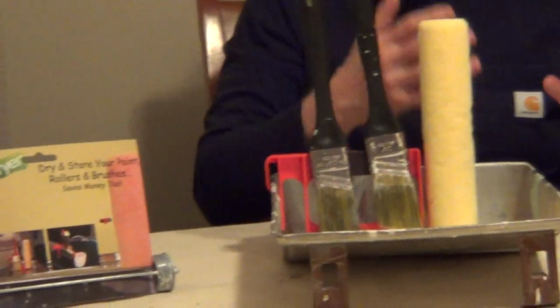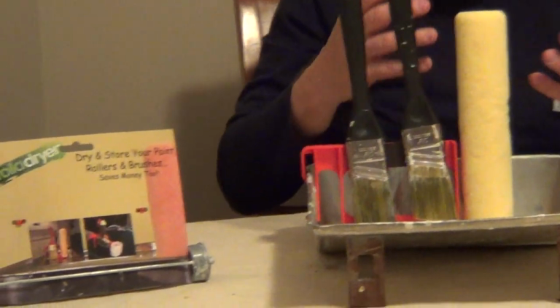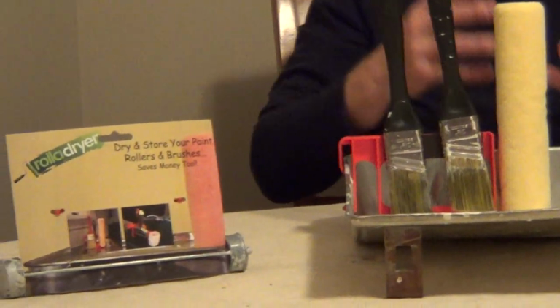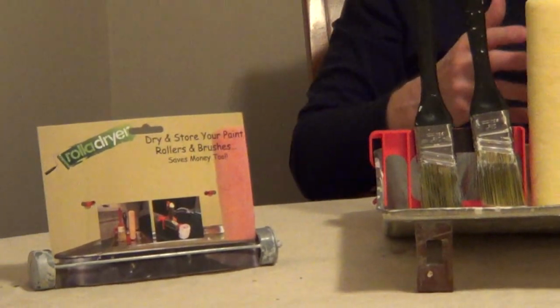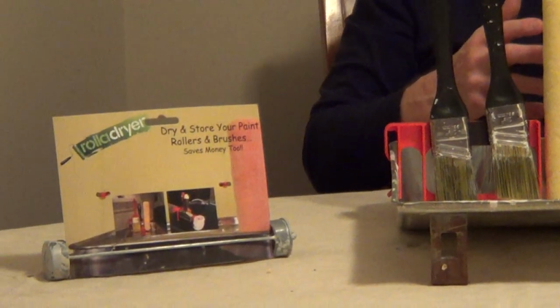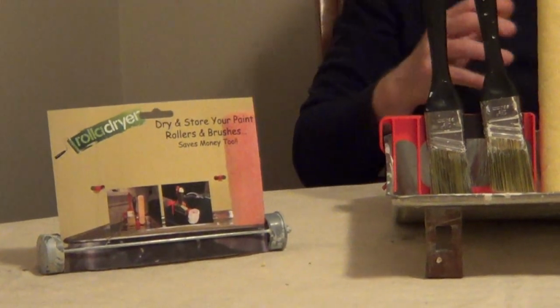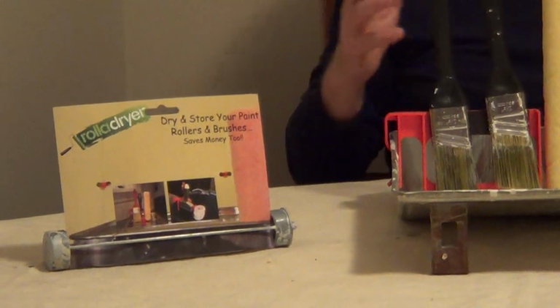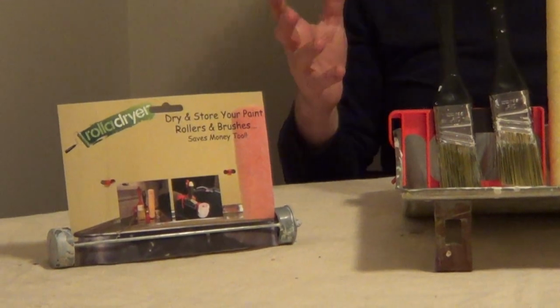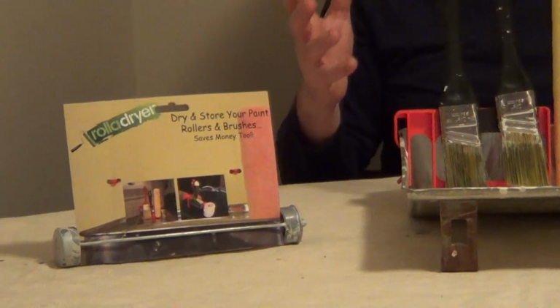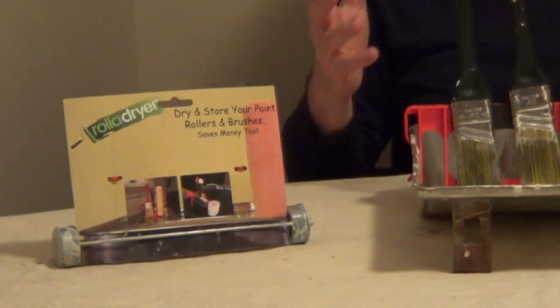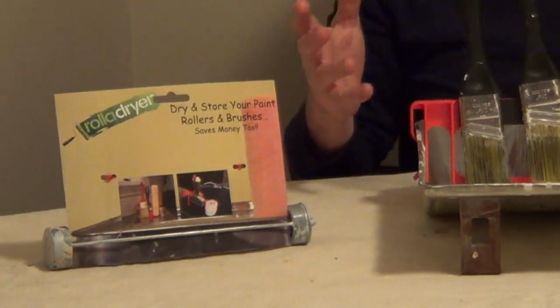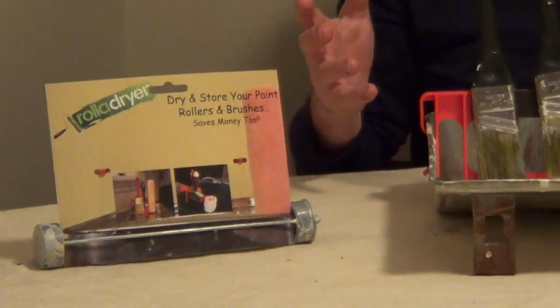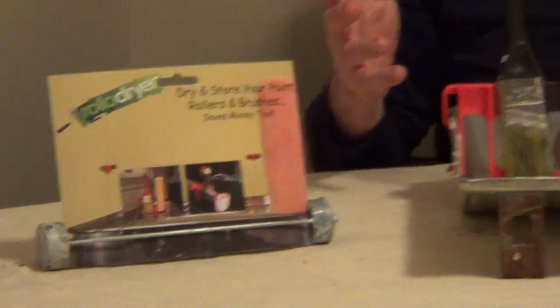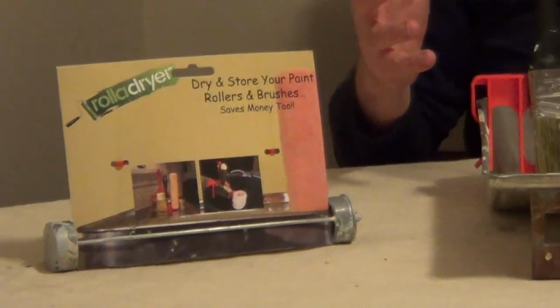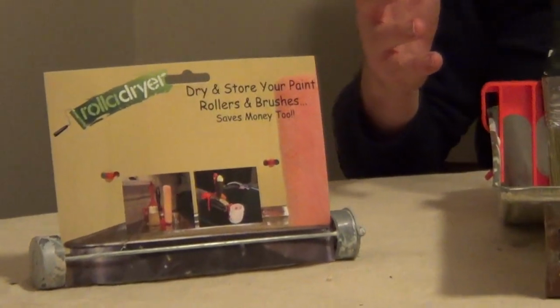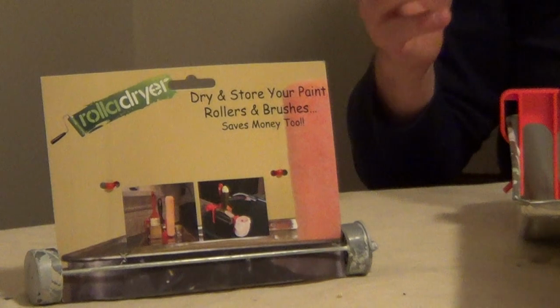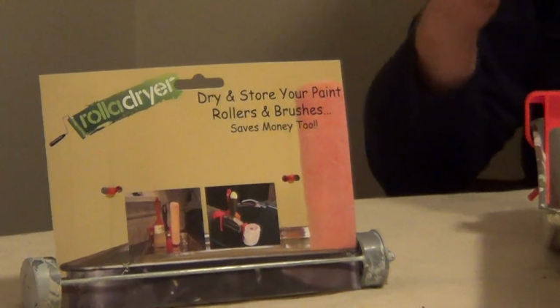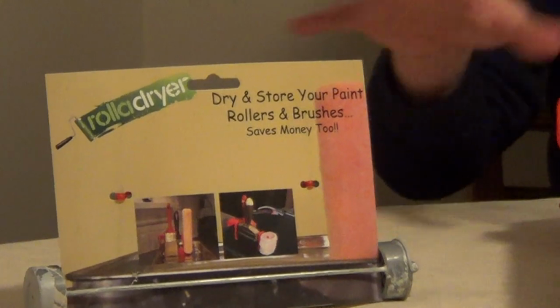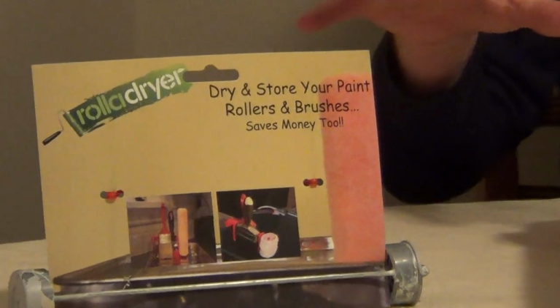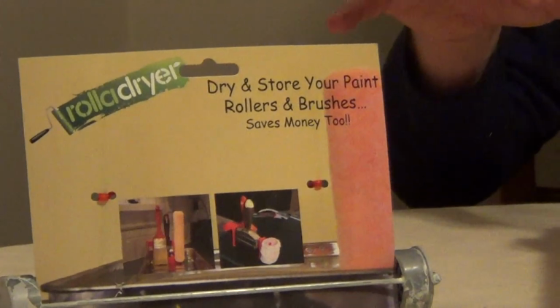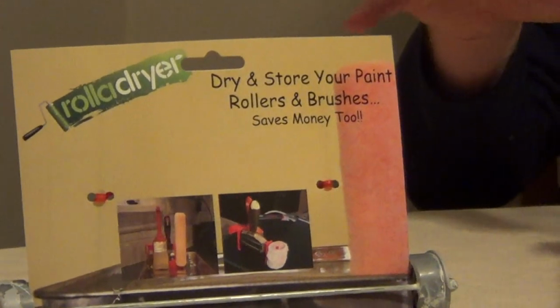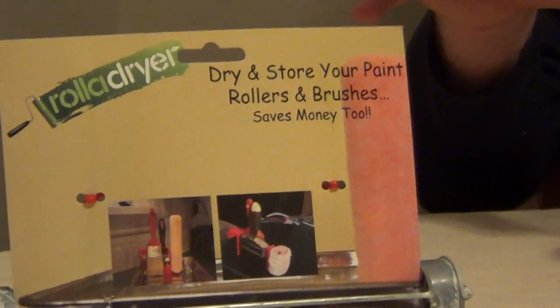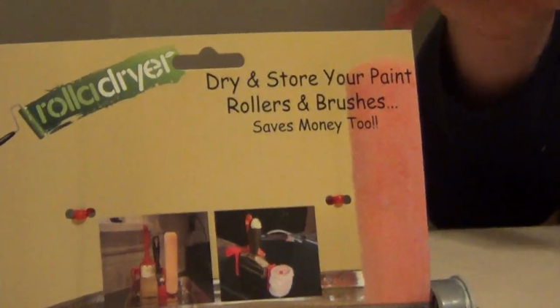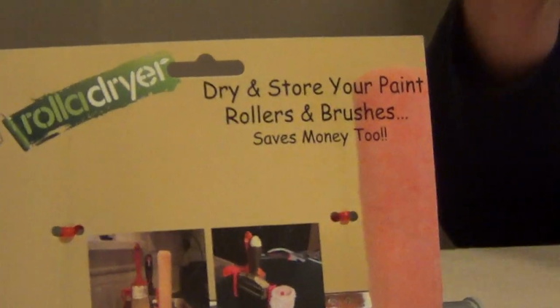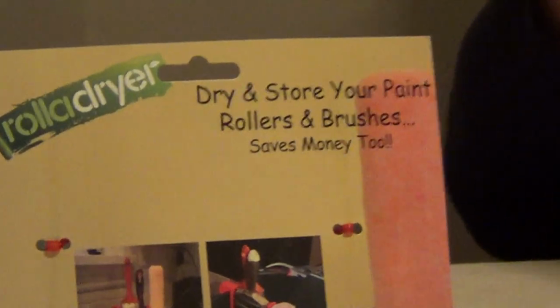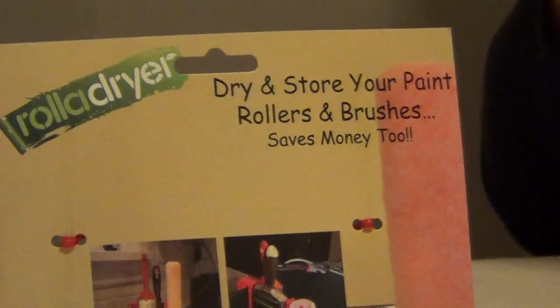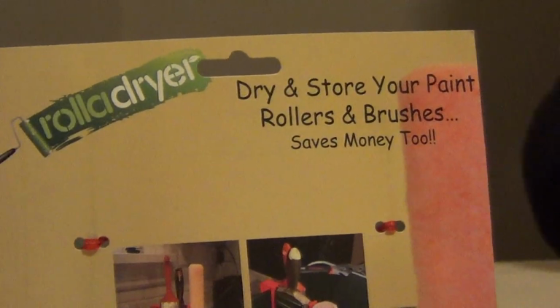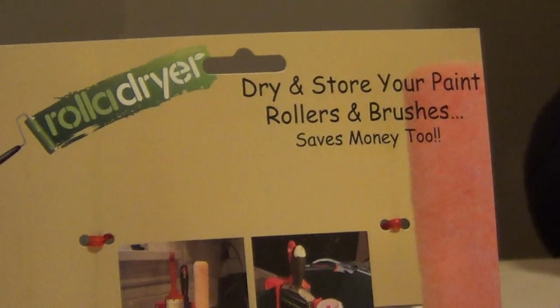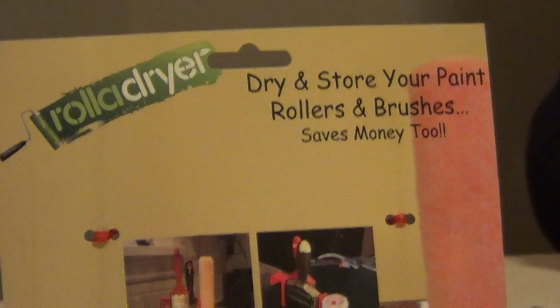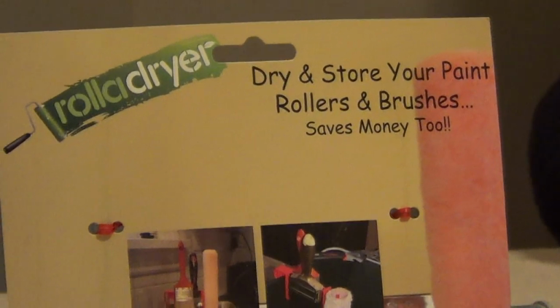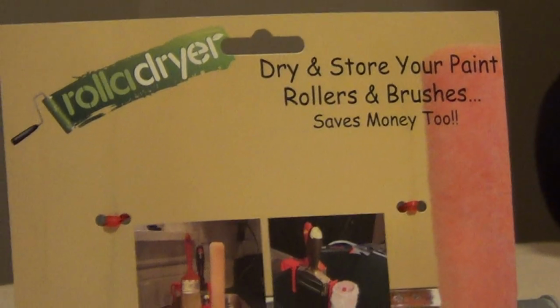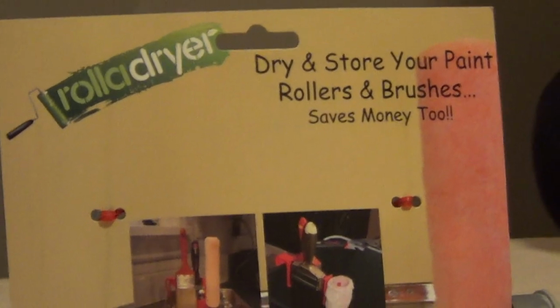Once you clean them, you can put them on there. So just a nice, innovative tool for painting. You can pick this up at your local hardware store, and I'll put the company's information underneath the video.